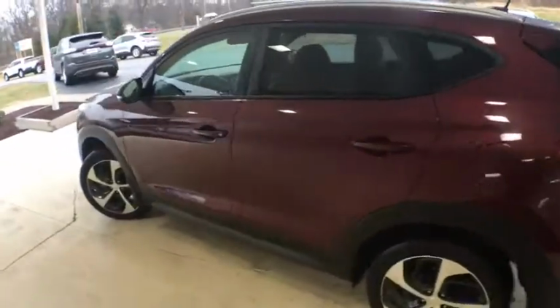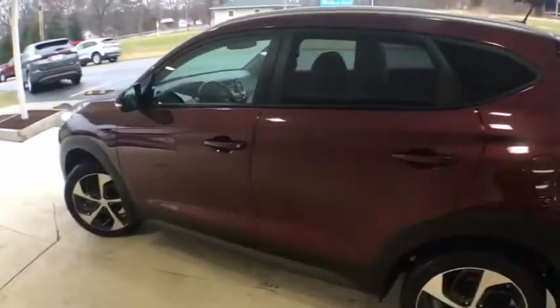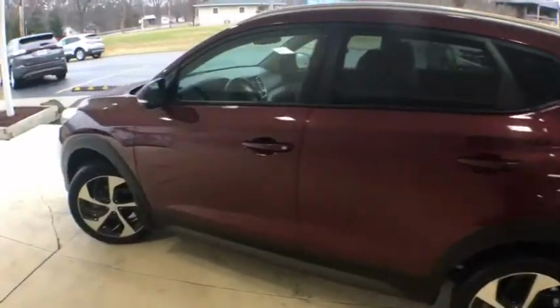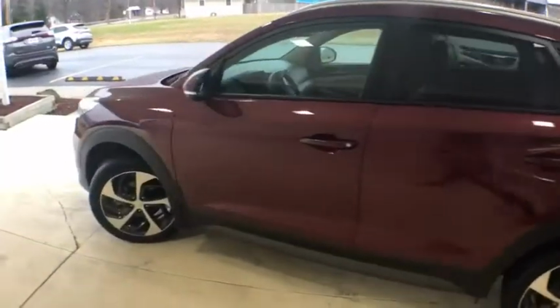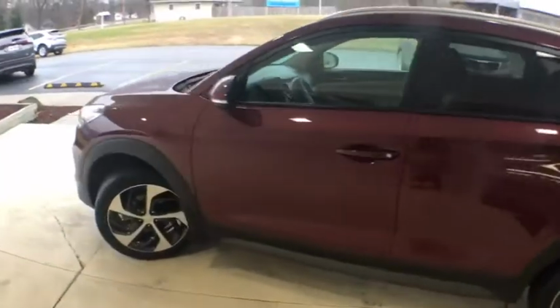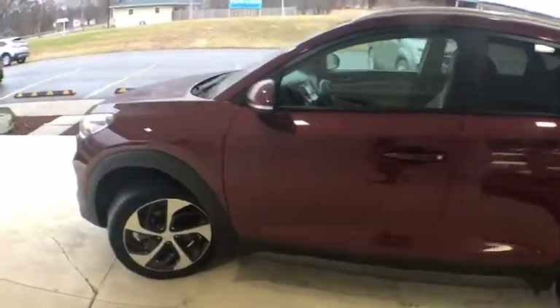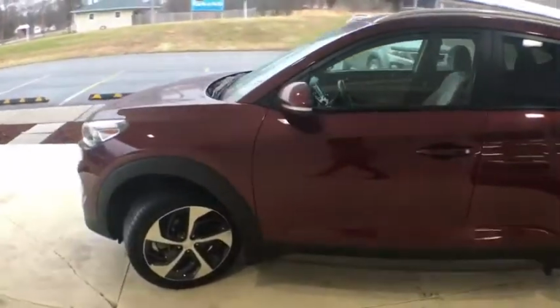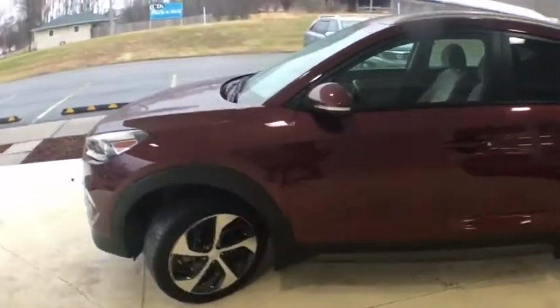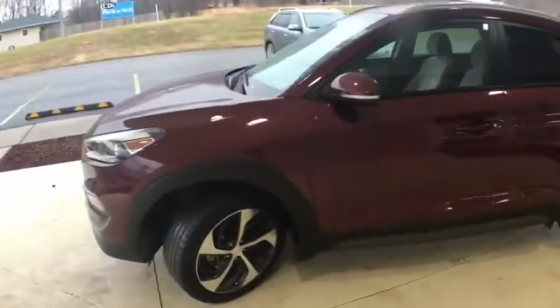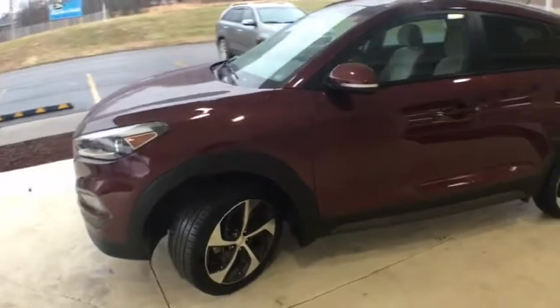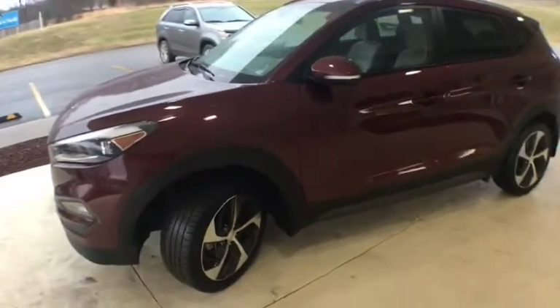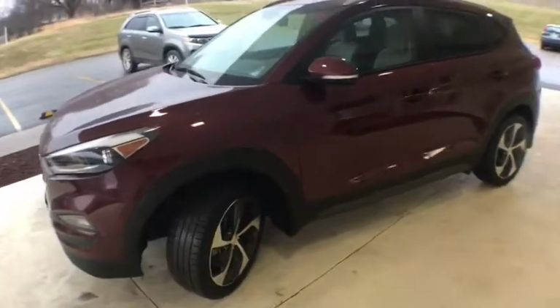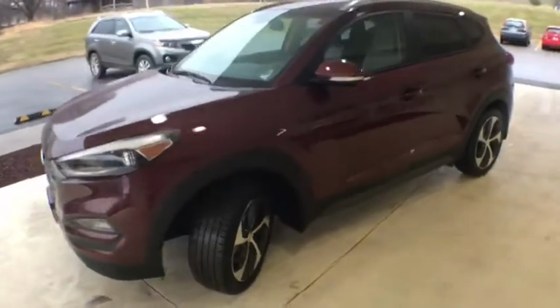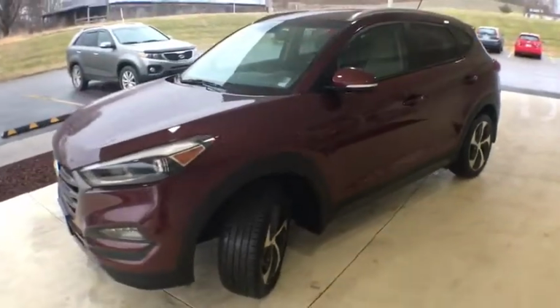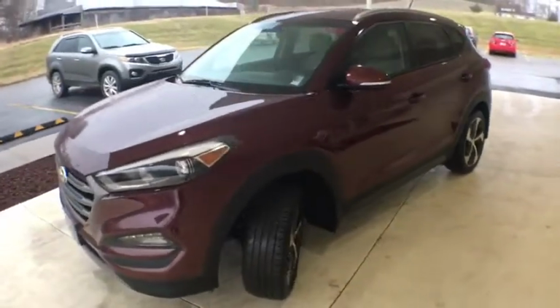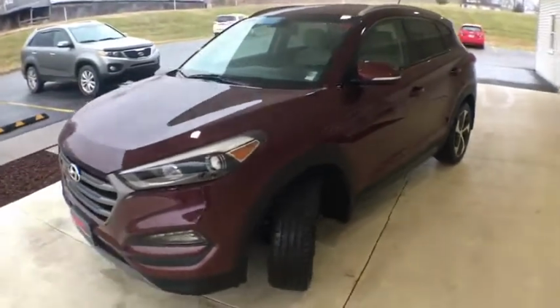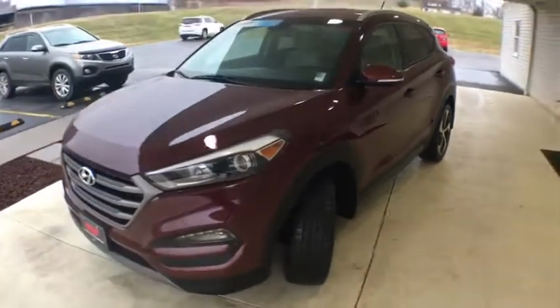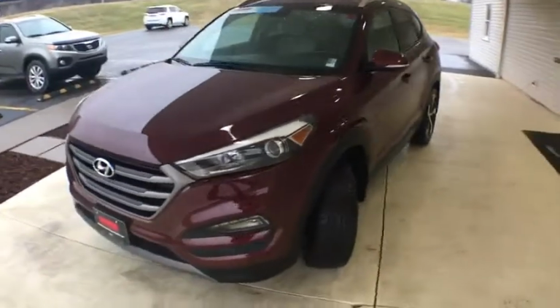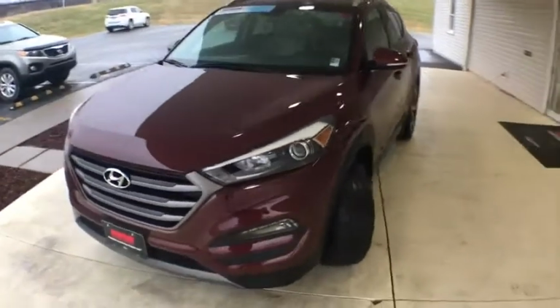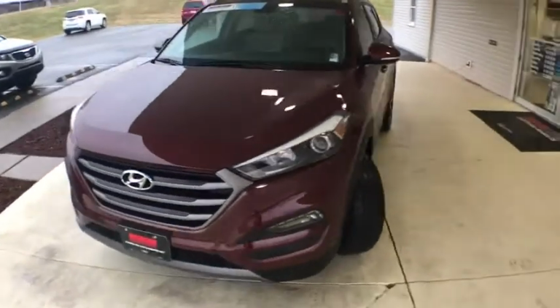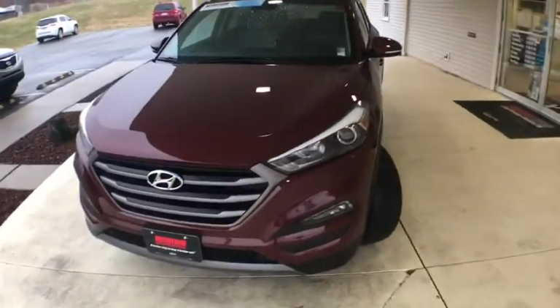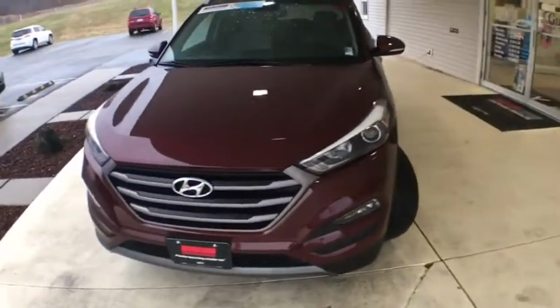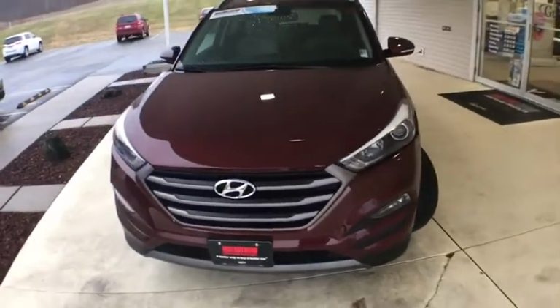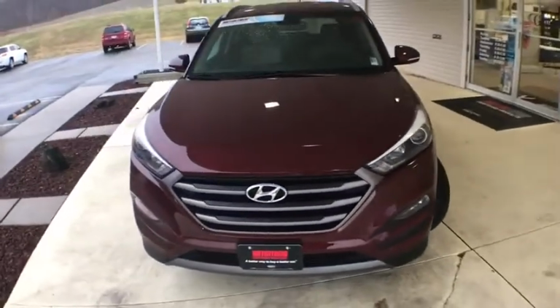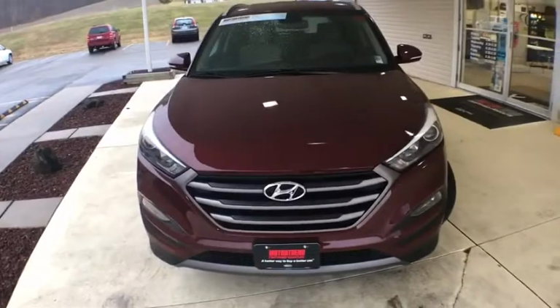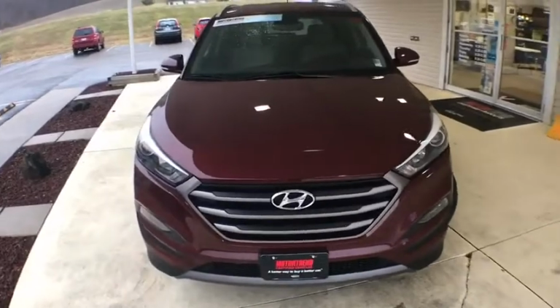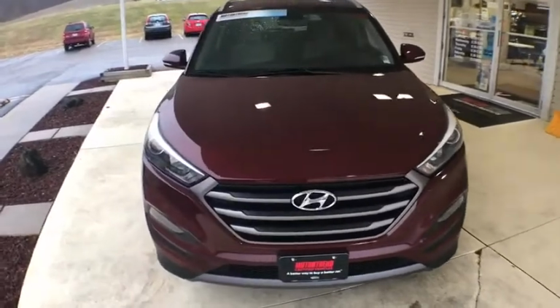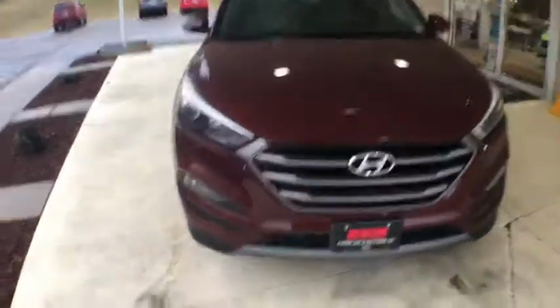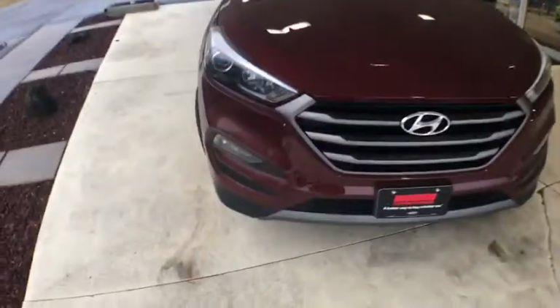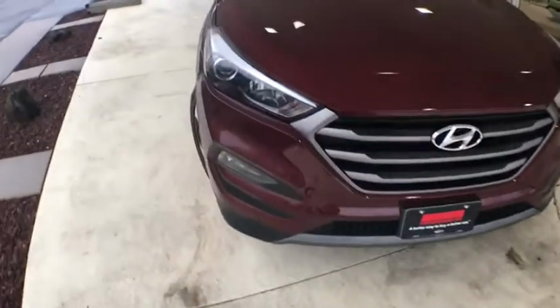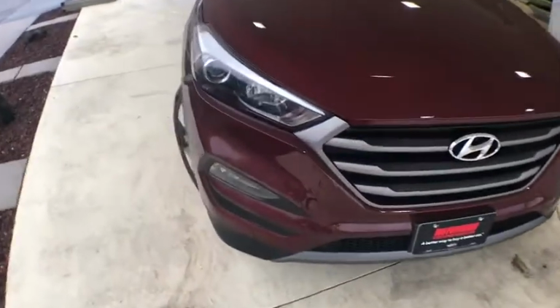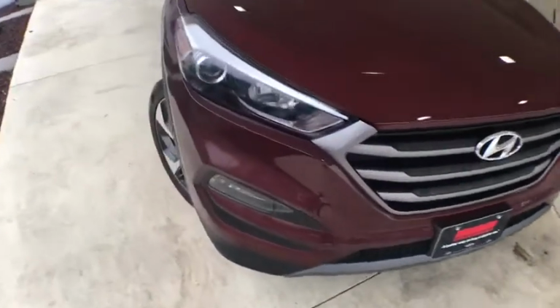This vehicle has less than 25,000 miles. Here are some of this vehicle's great options: keyless entry, all-wheel drive, traction control, power liftgate, dual airbags.